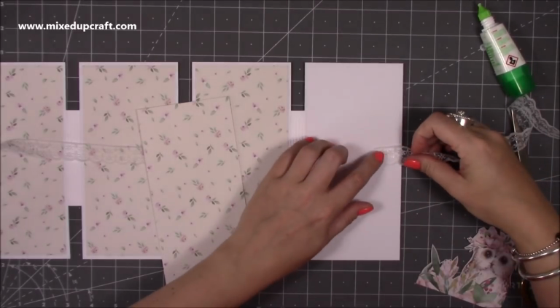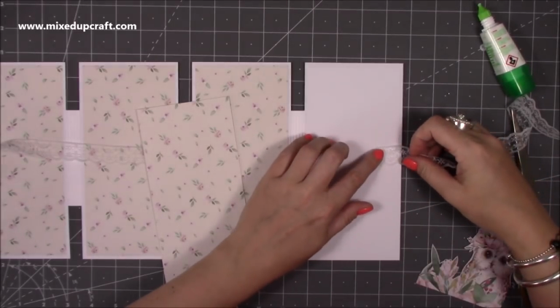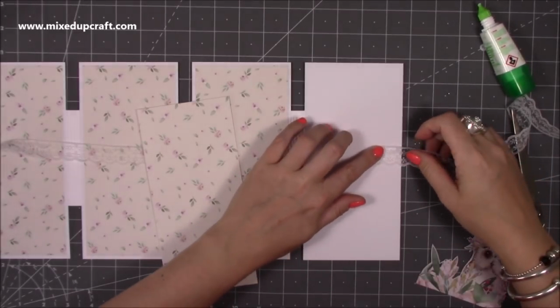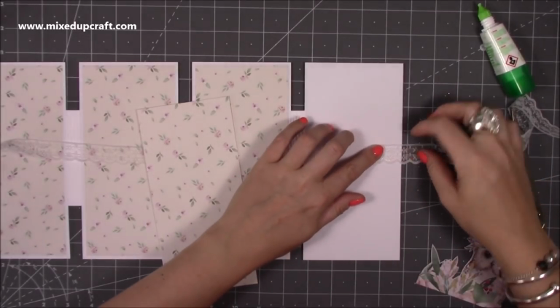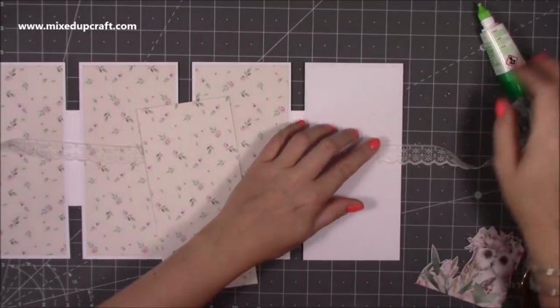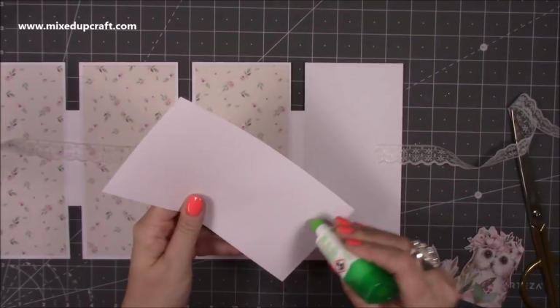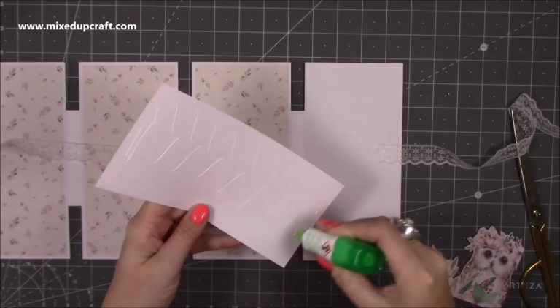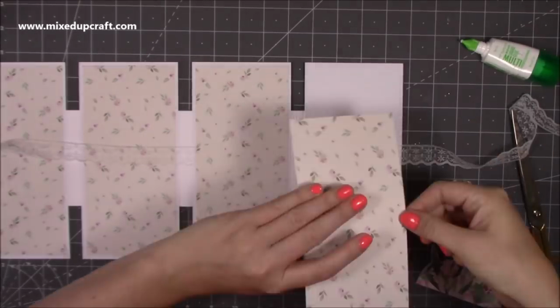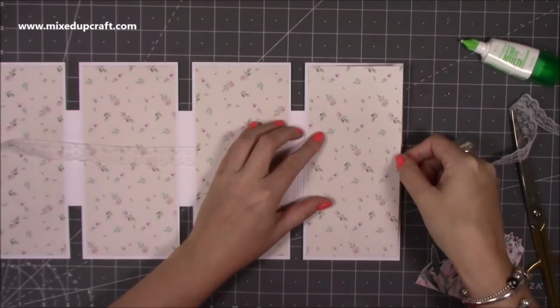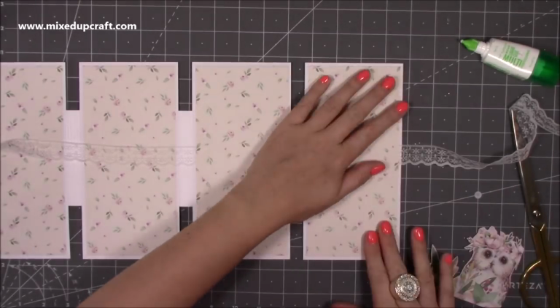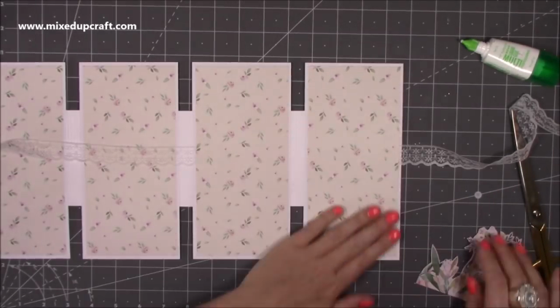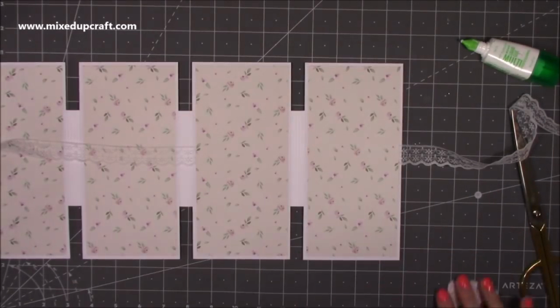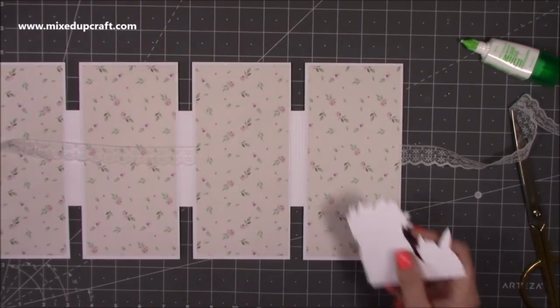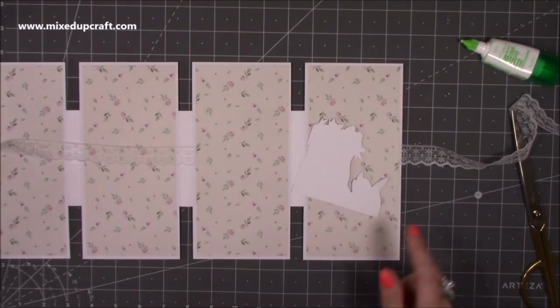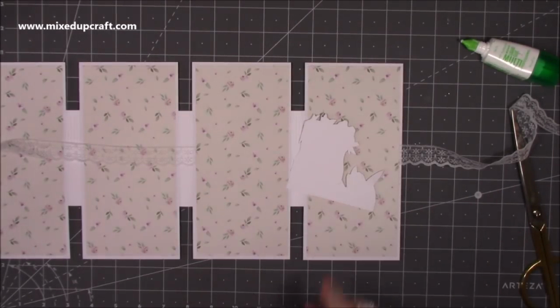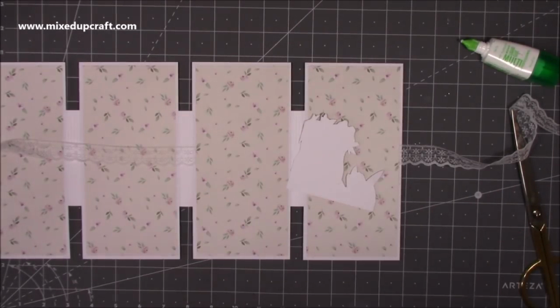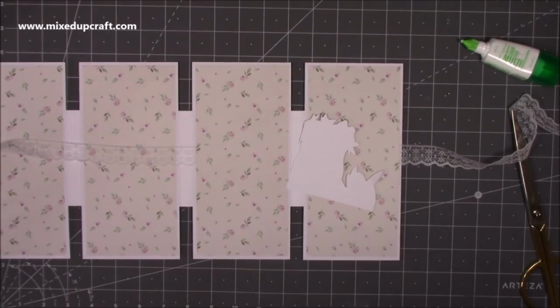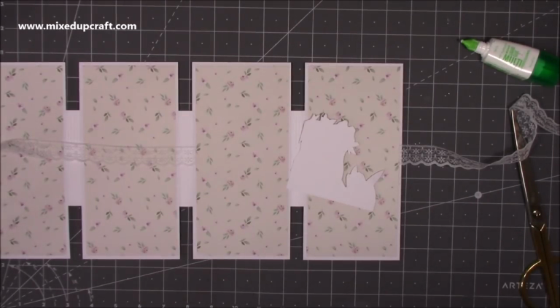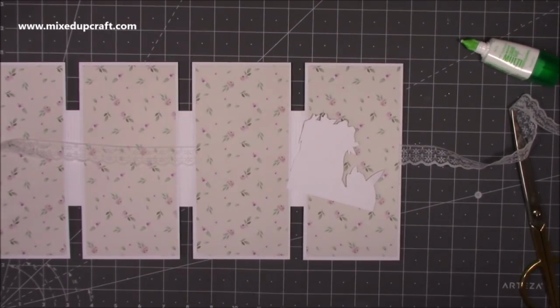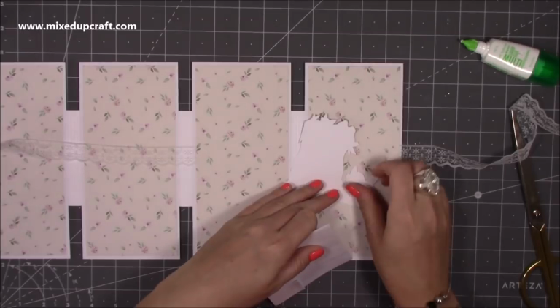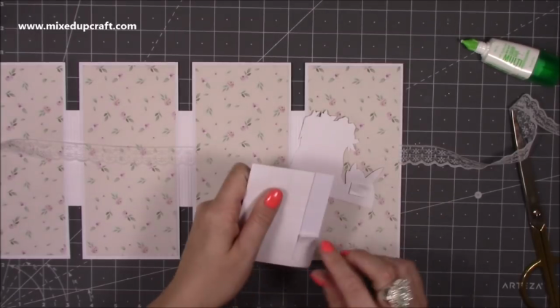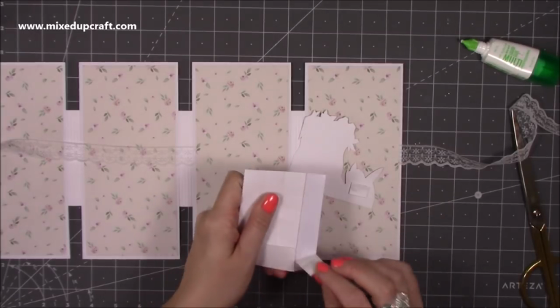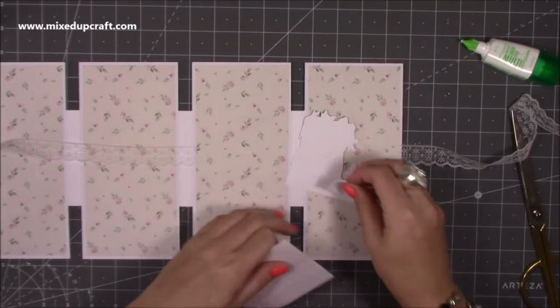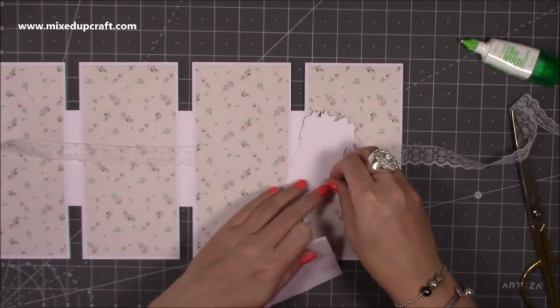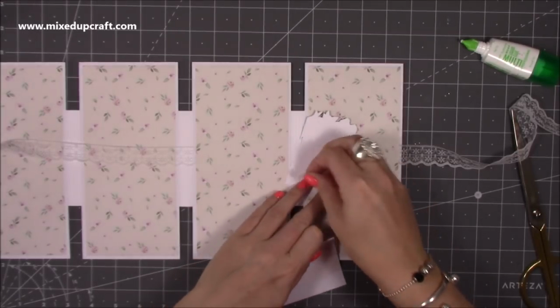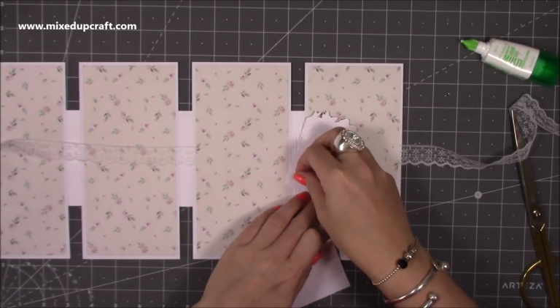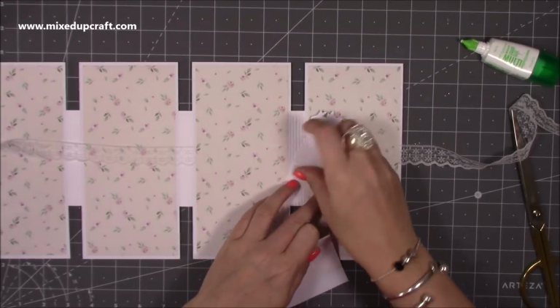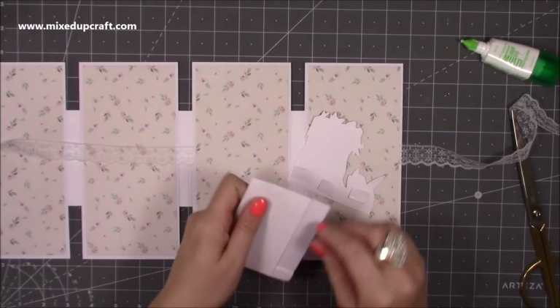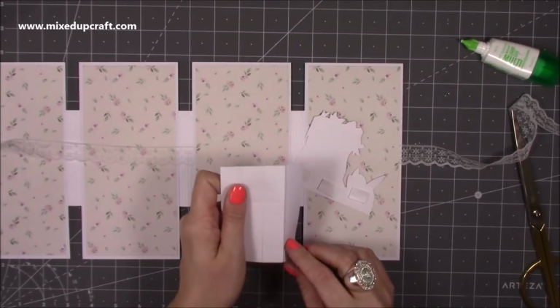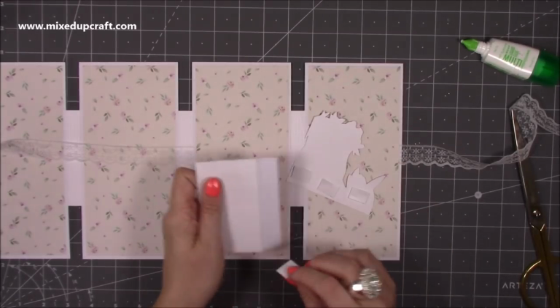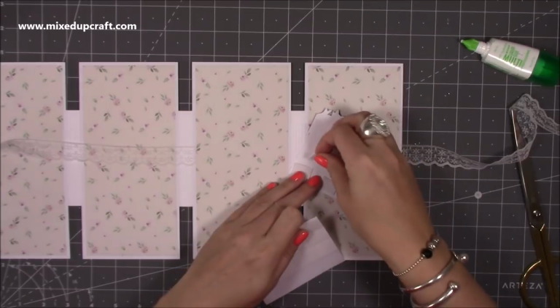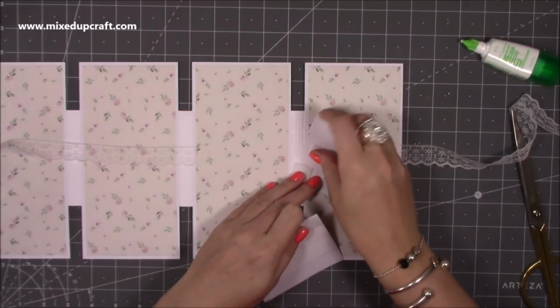Stick that one down there, and then on this one I'm going to put some foam on the back just because everything else is flat. I'll pop some photo inspiration in my blog for ideas on how to decorate it.